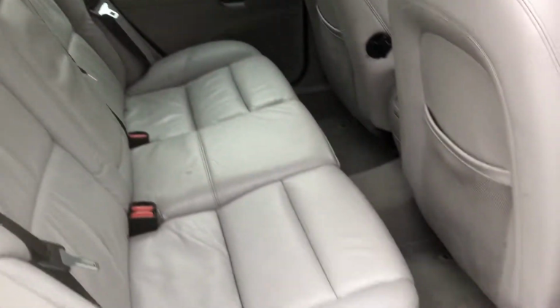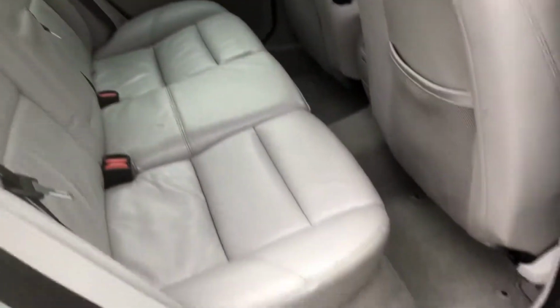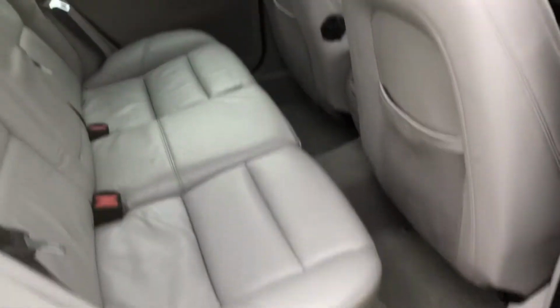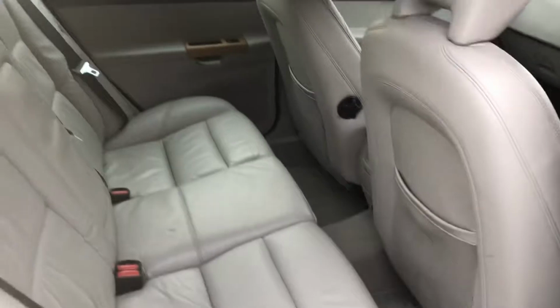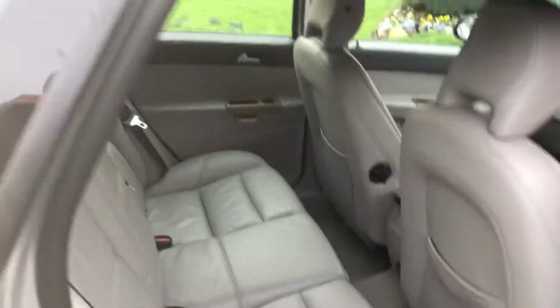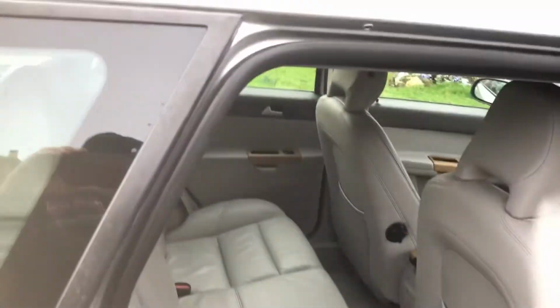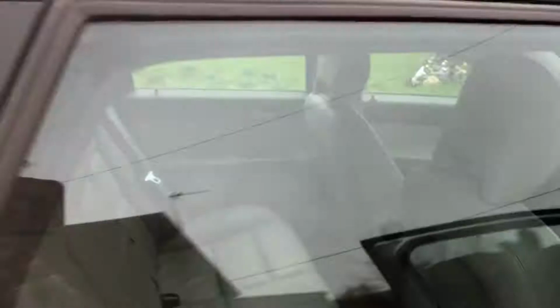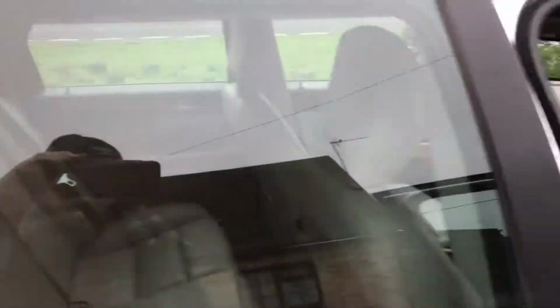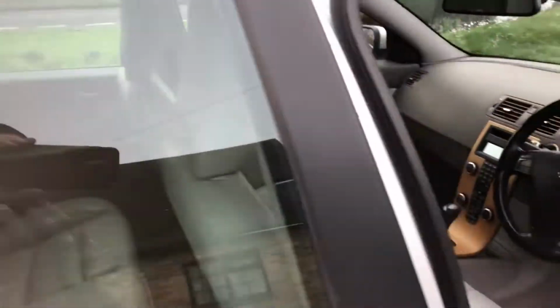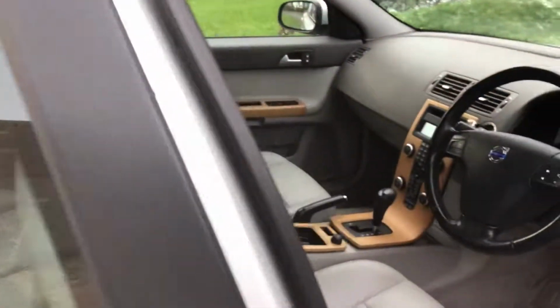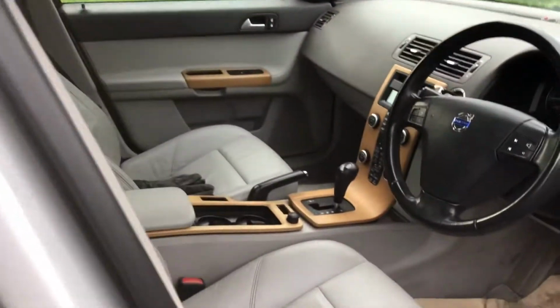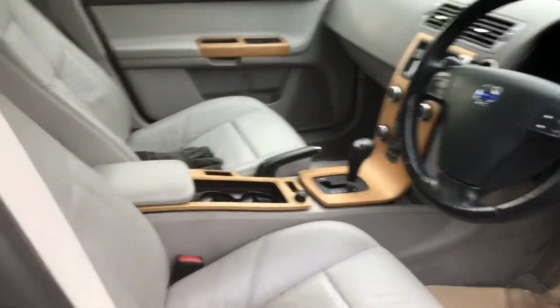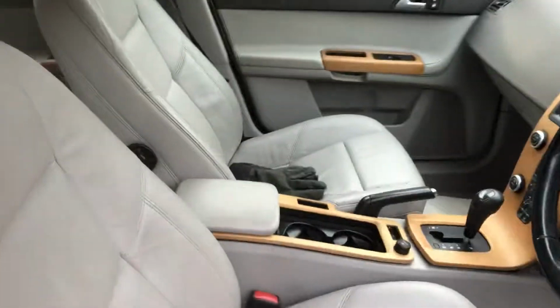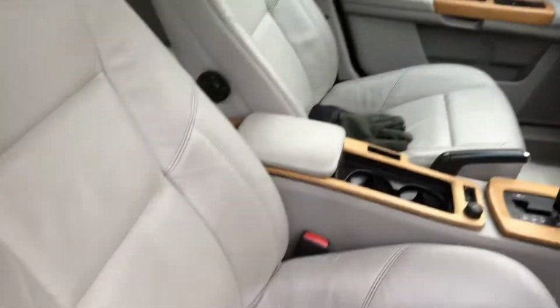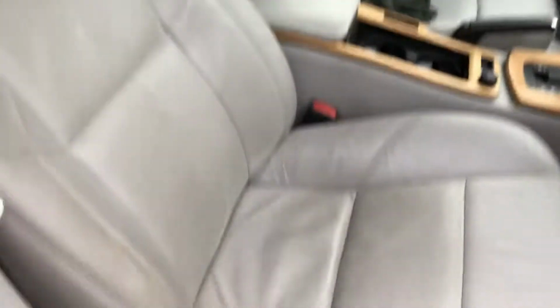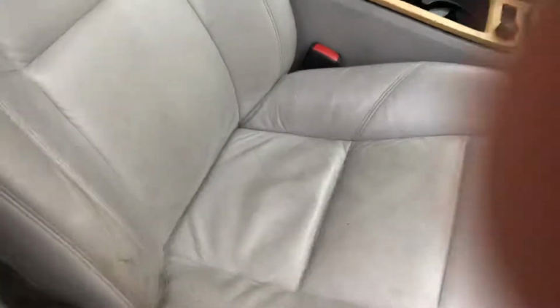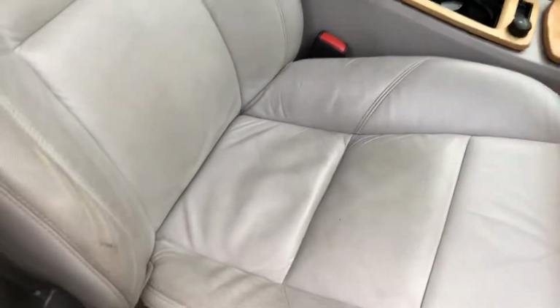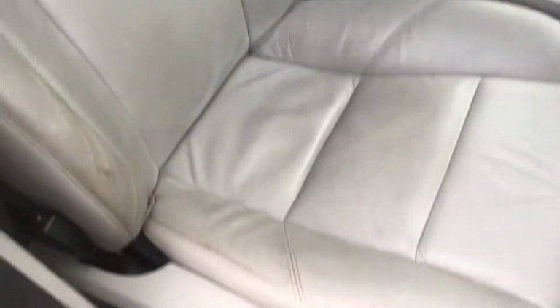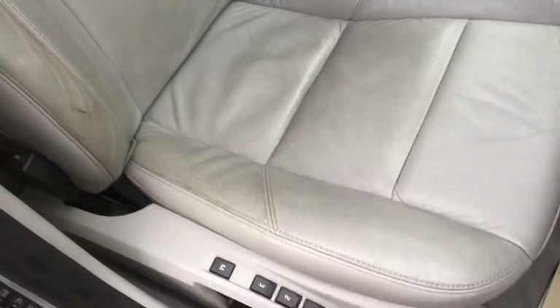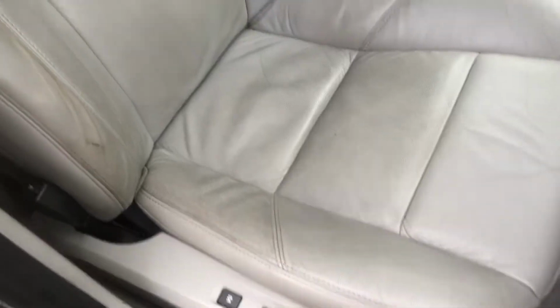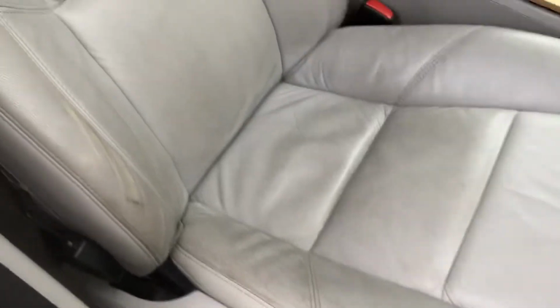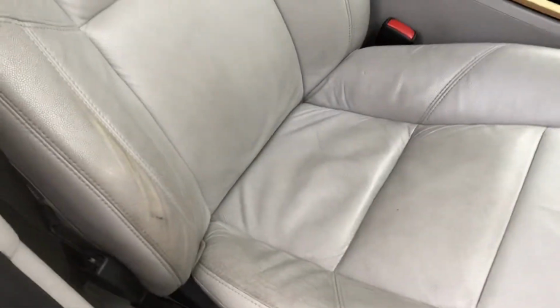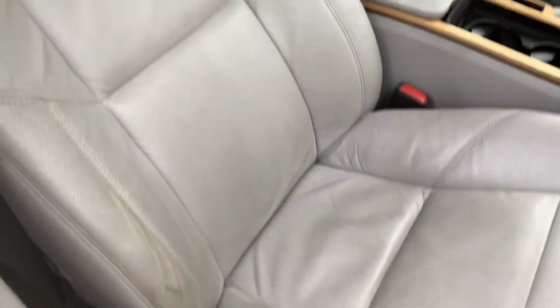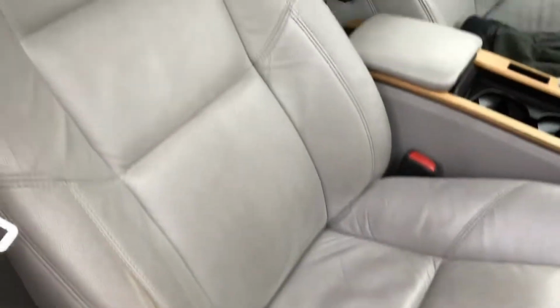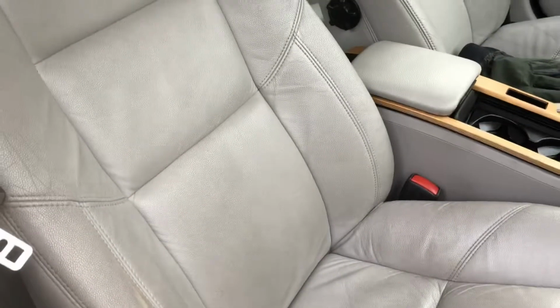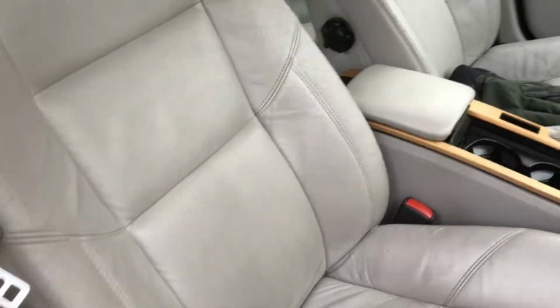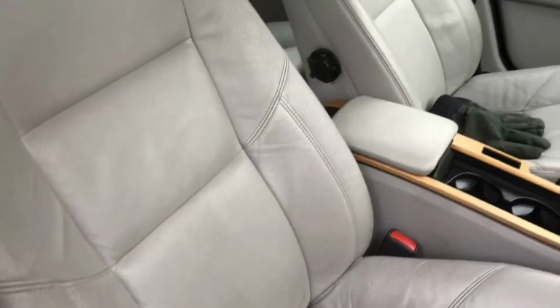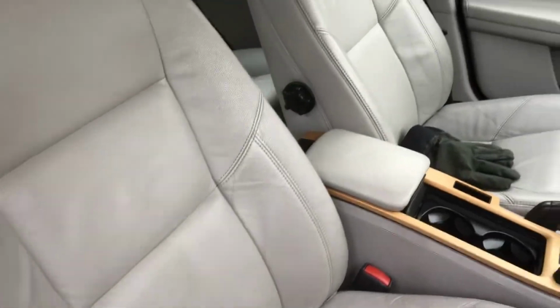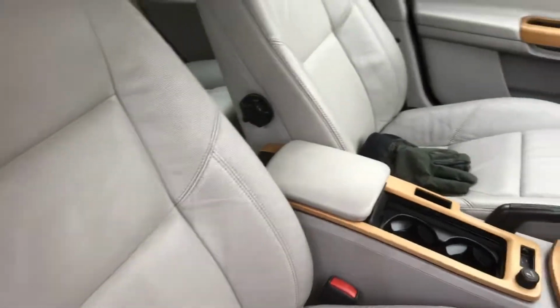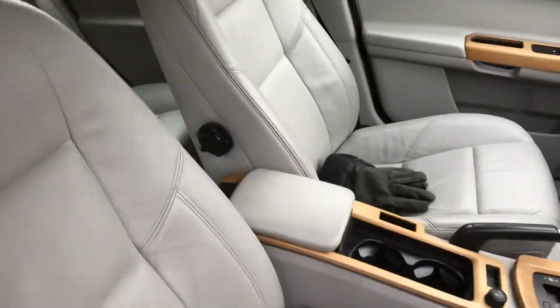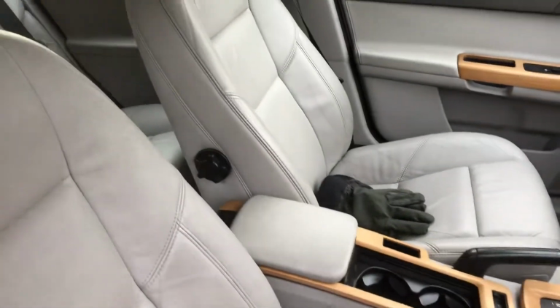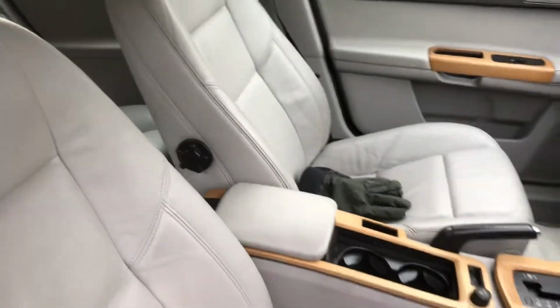Back seats there, very good condition. Just so that you're aware, there's a small amount of marking on the driver's seat. We're going to give that another clean and see if we can make that a little bit better.